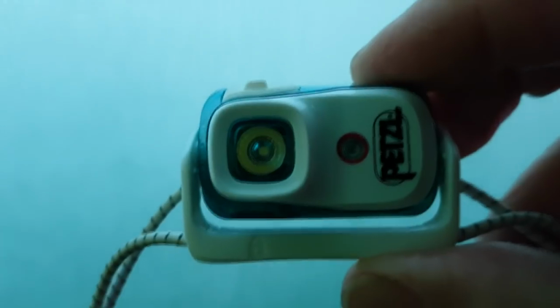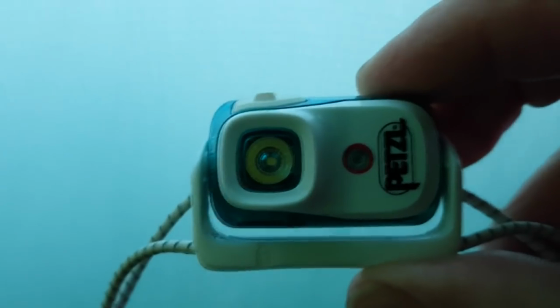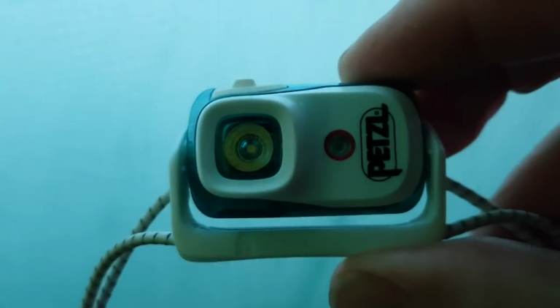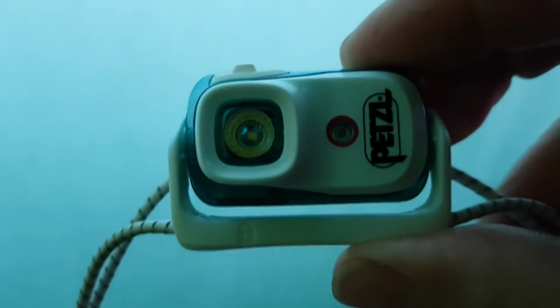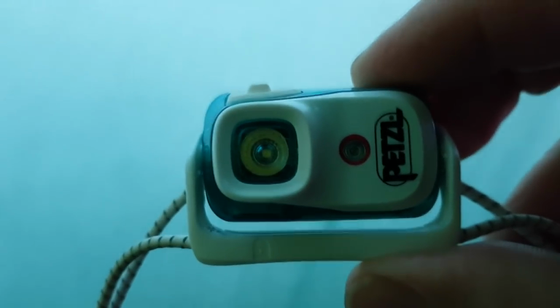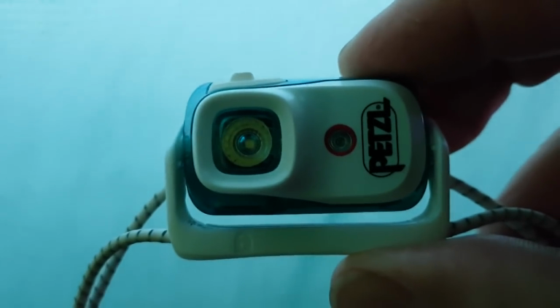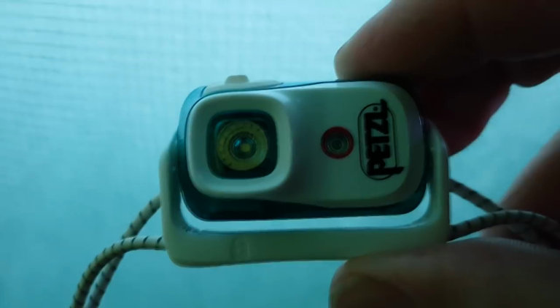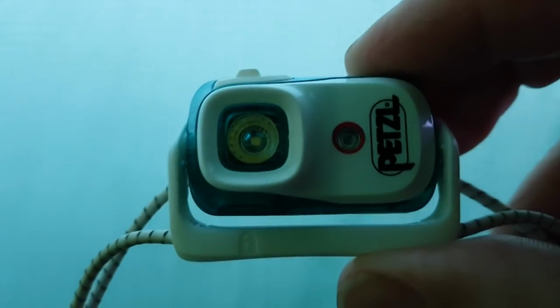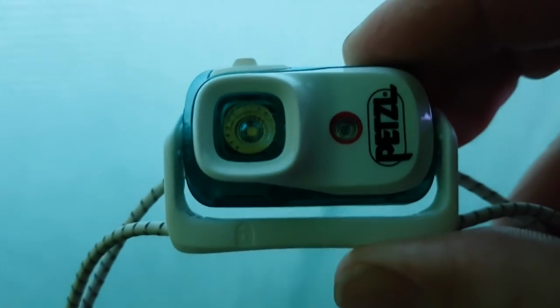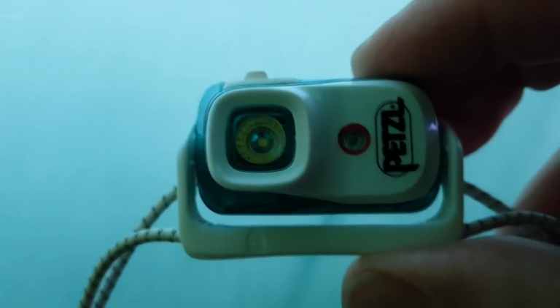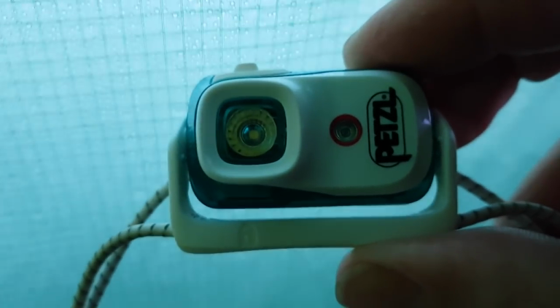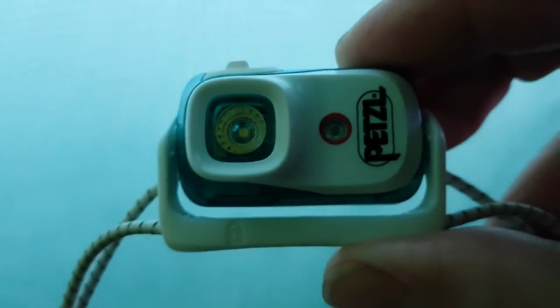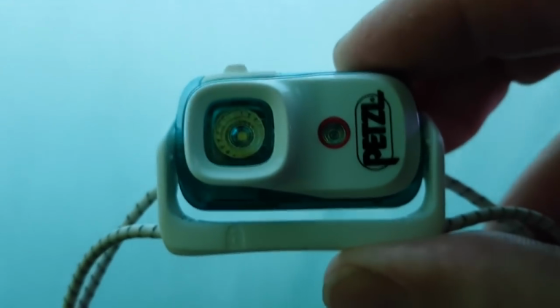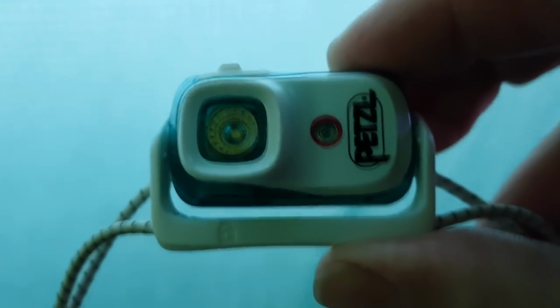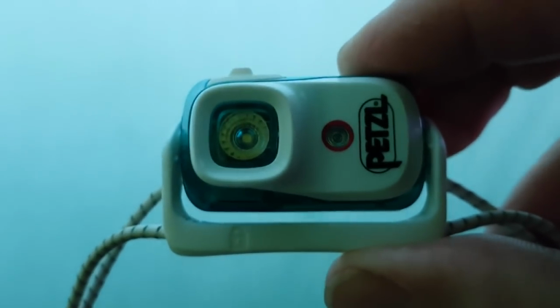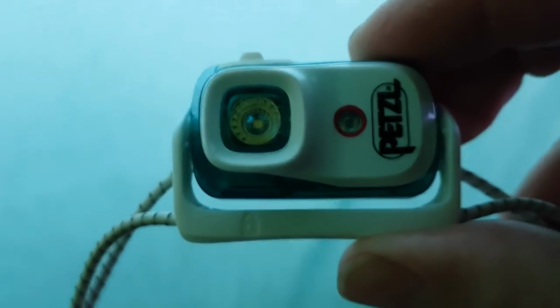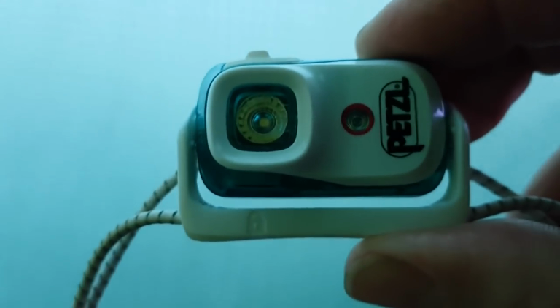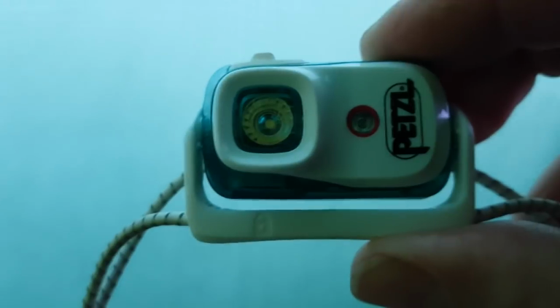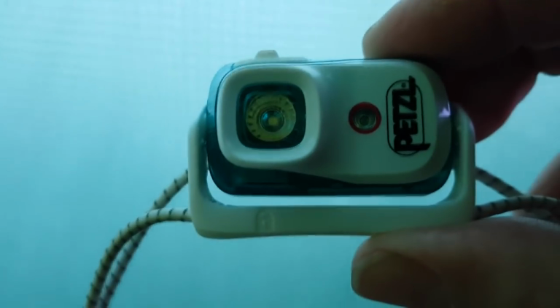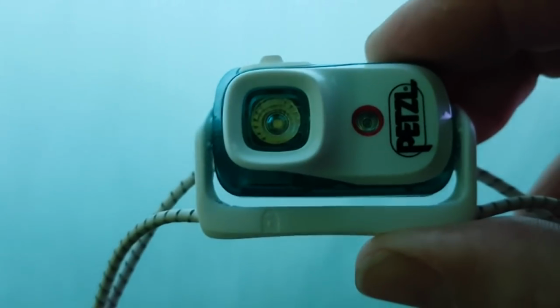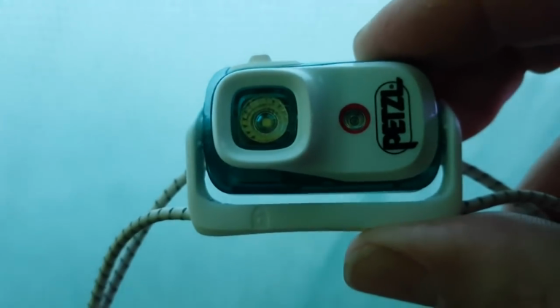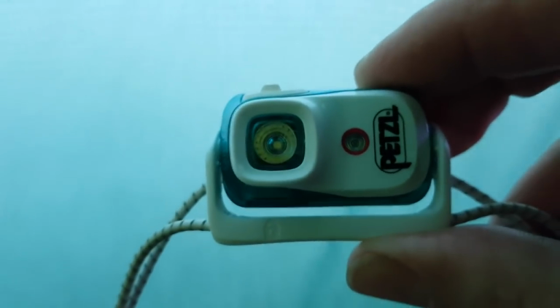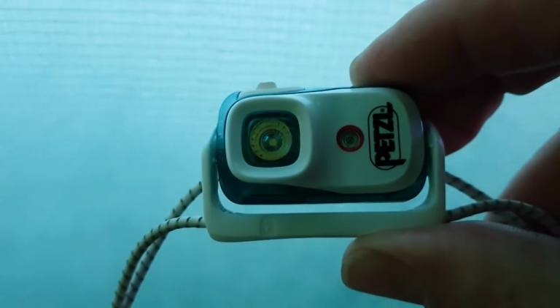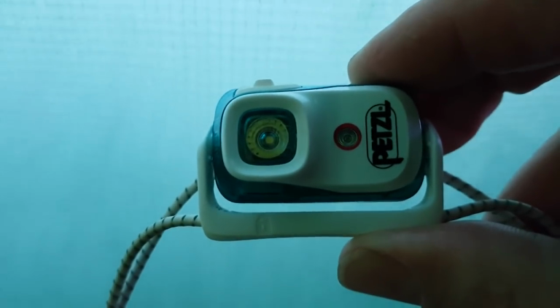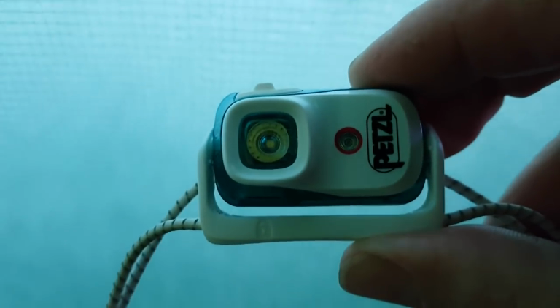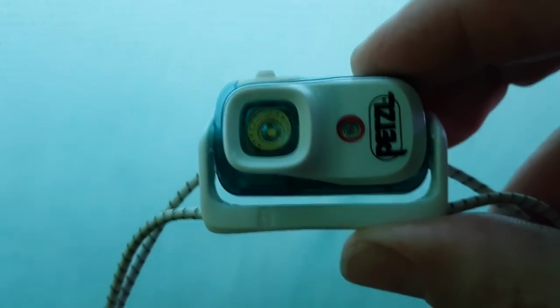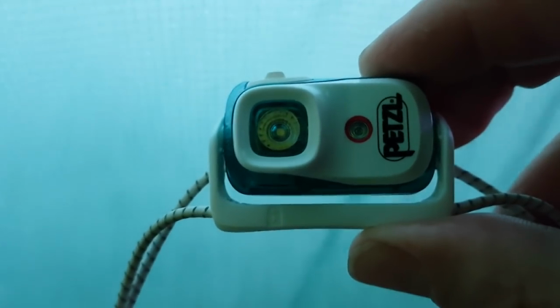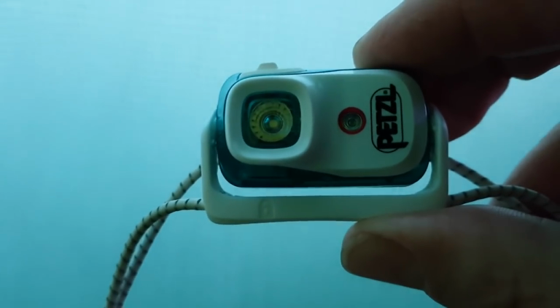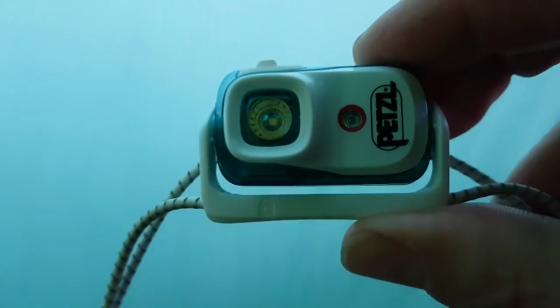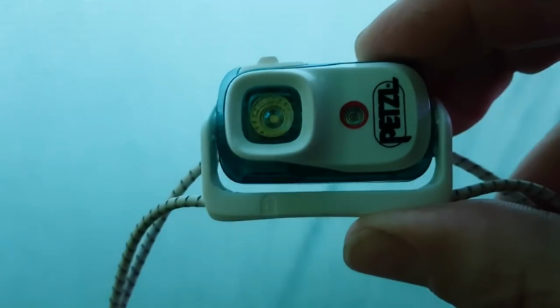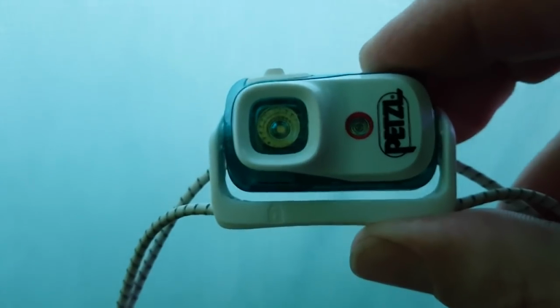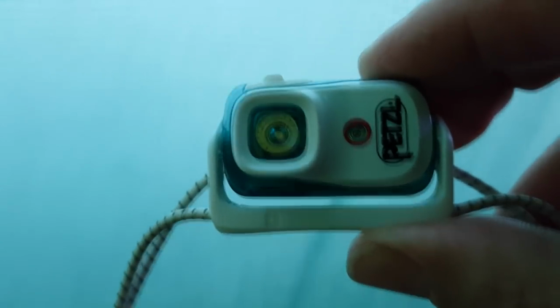I'm still bringing the bendy up. I know I was saying that it ran out on a camp before. I did have it on full beam for a couple of hours, but if you have it on a lower beam, it's going to last.